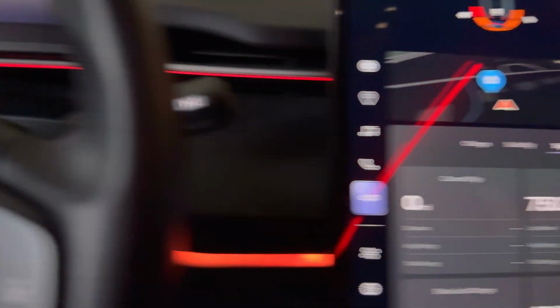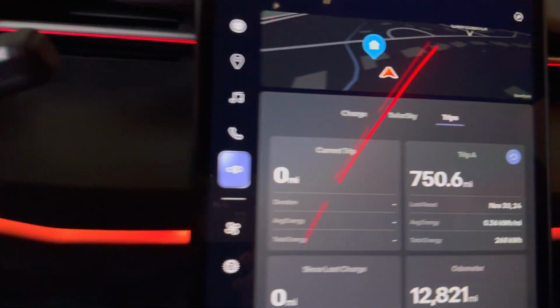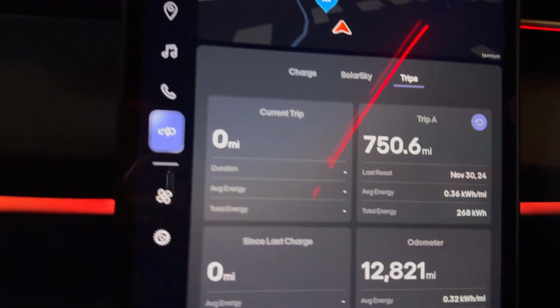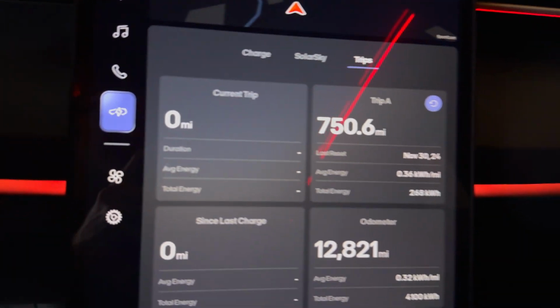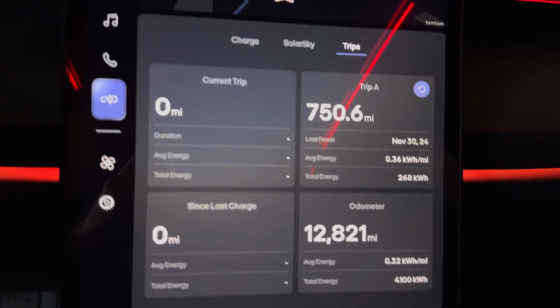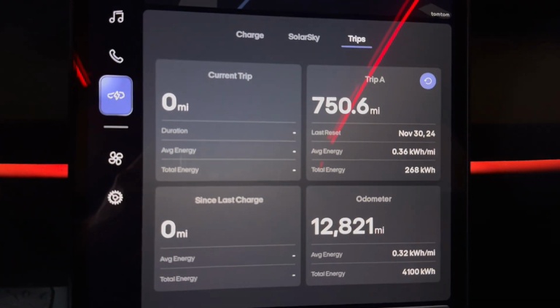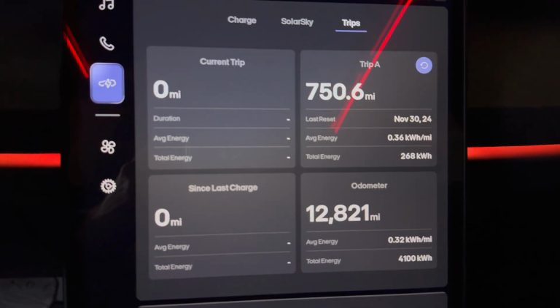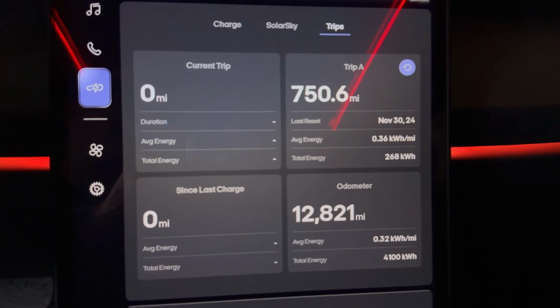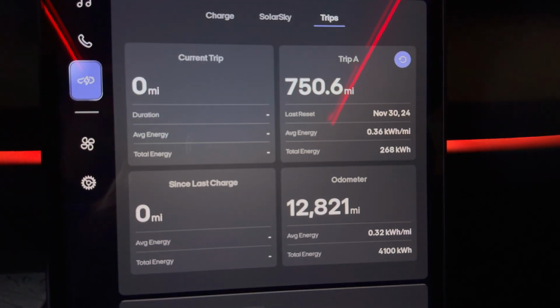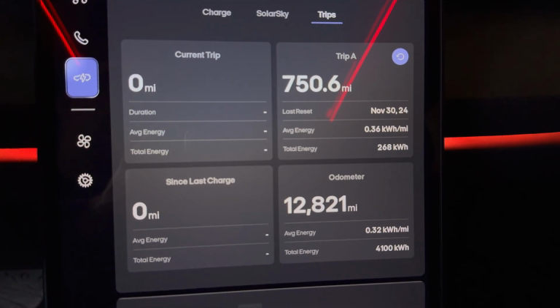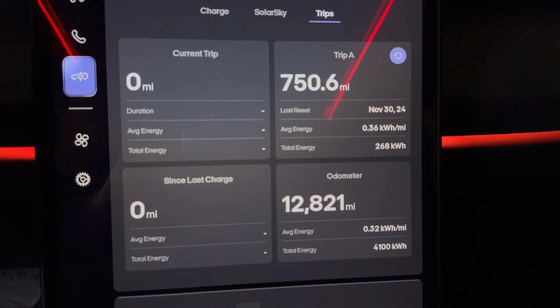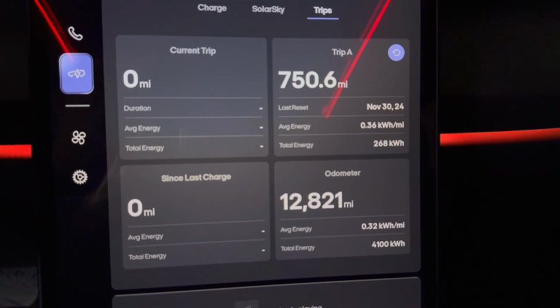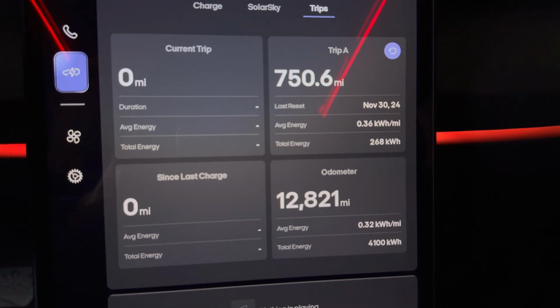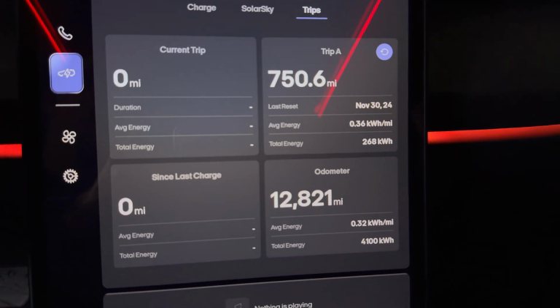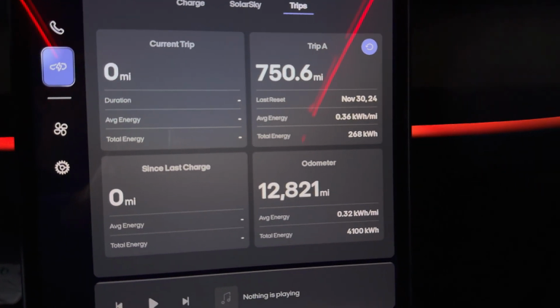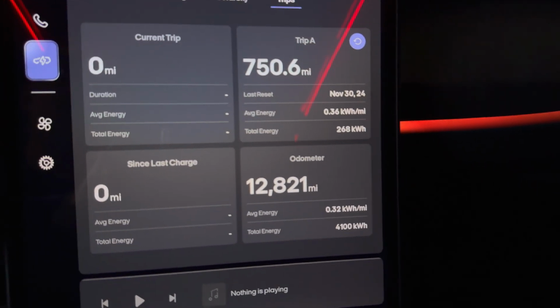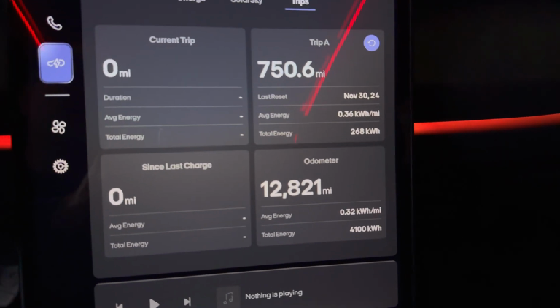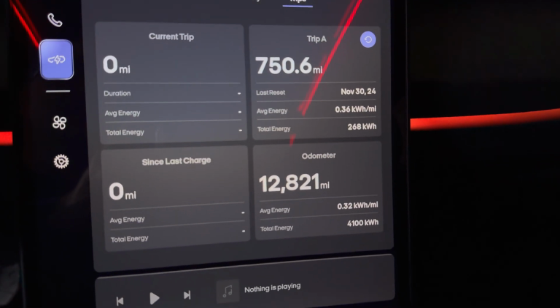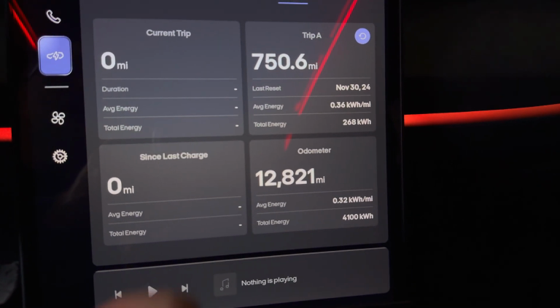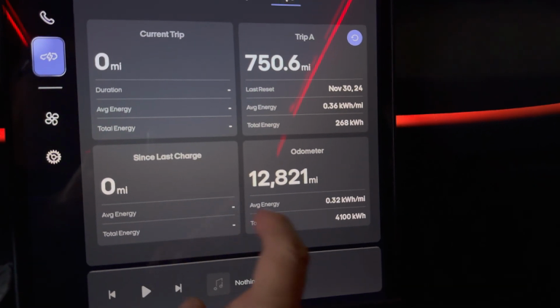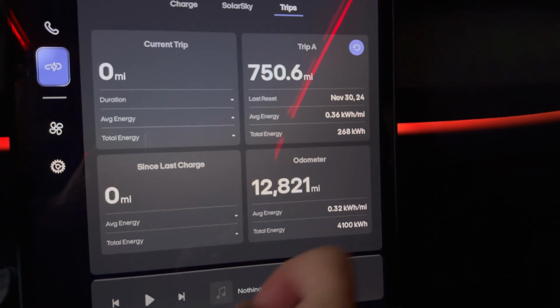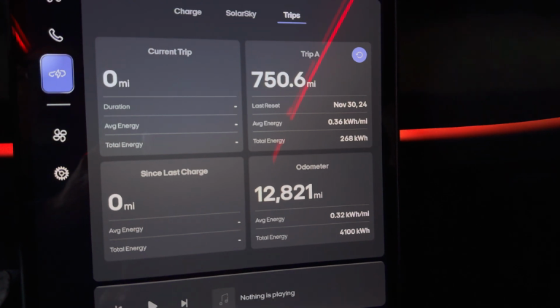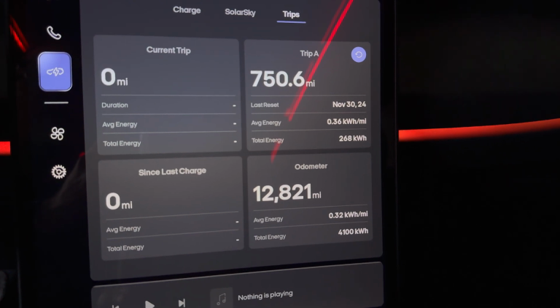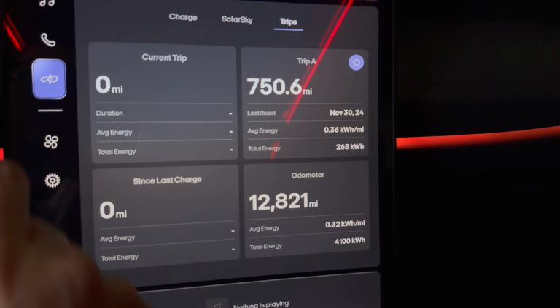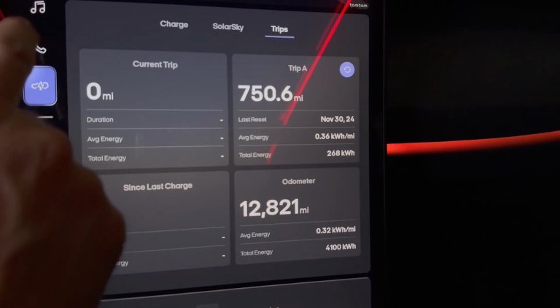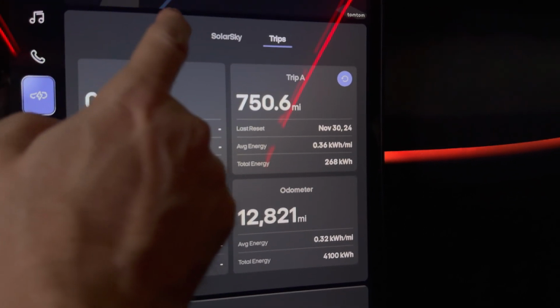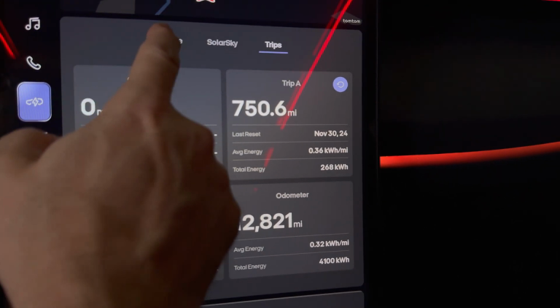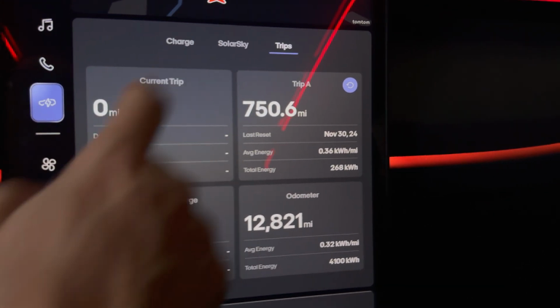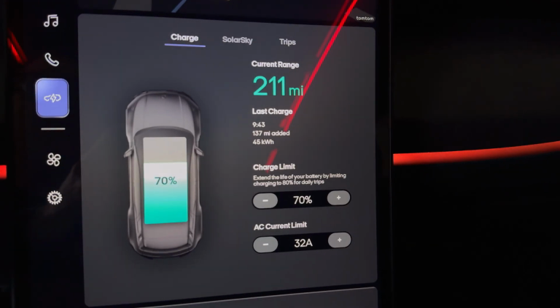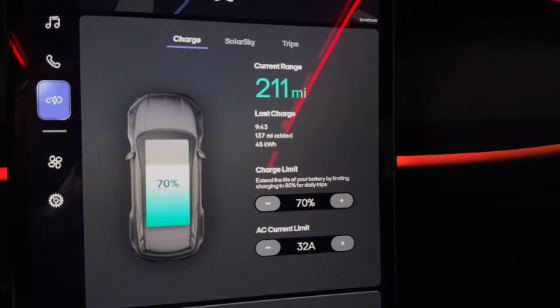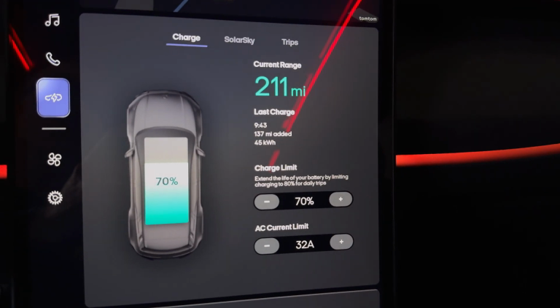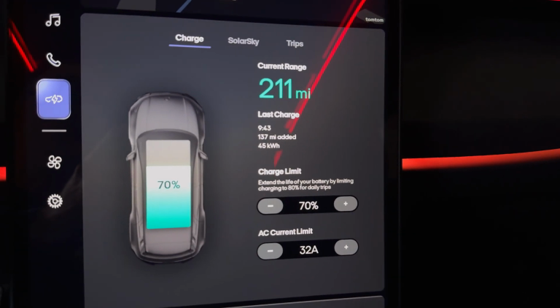Here's some other info I have on the car — the odometer. We have the charge screen.